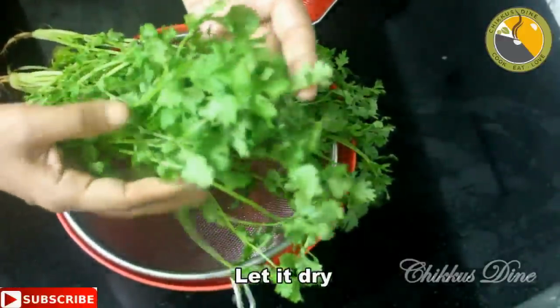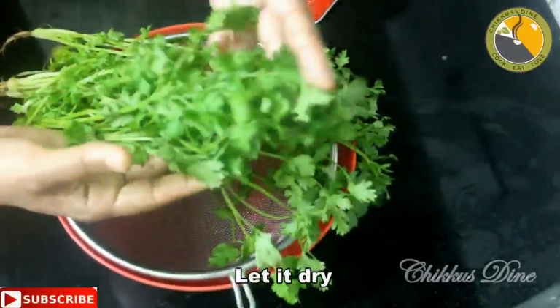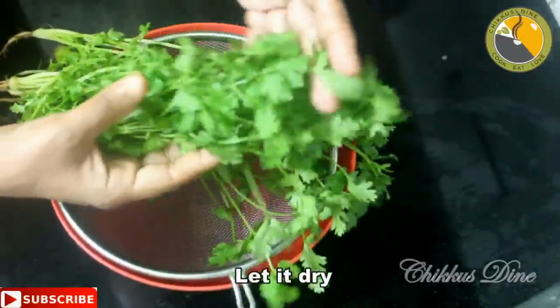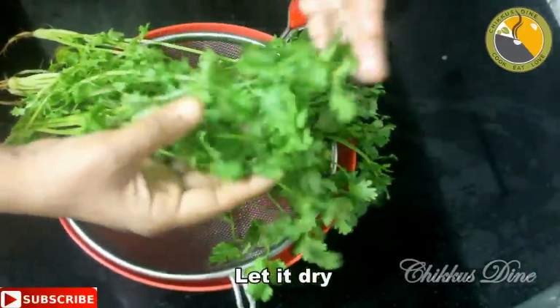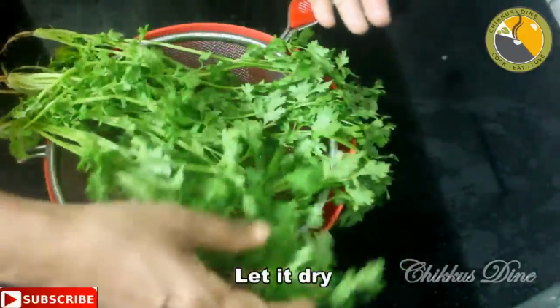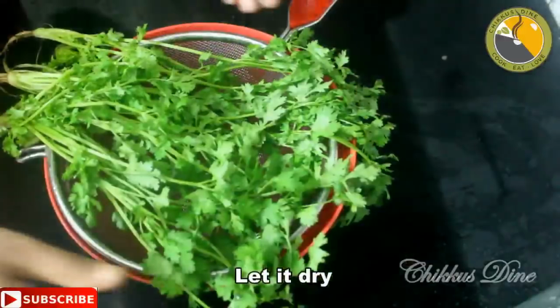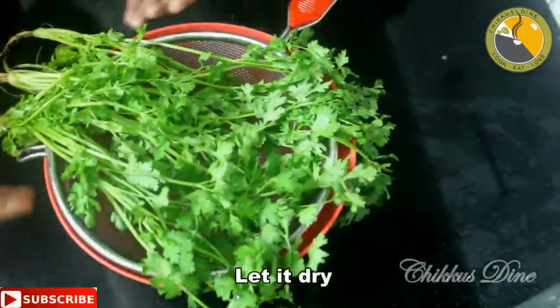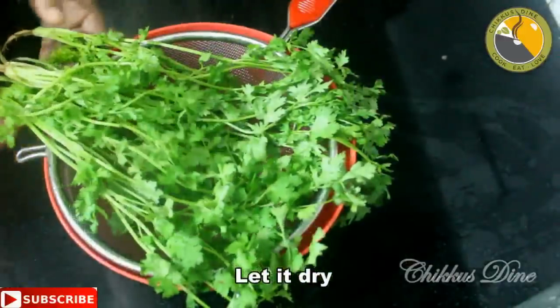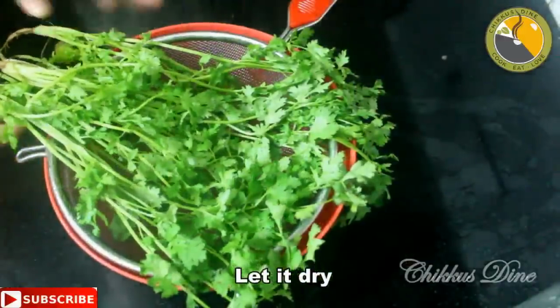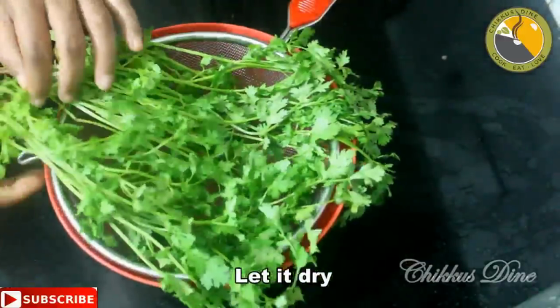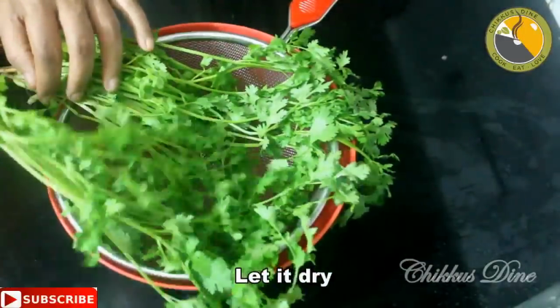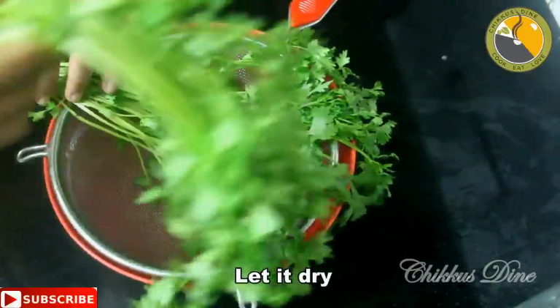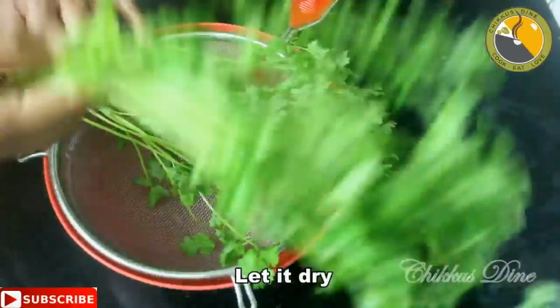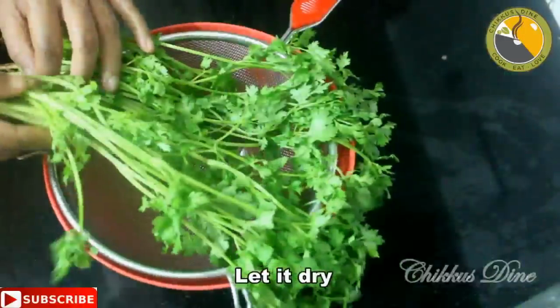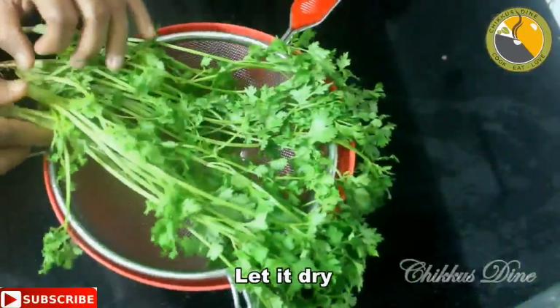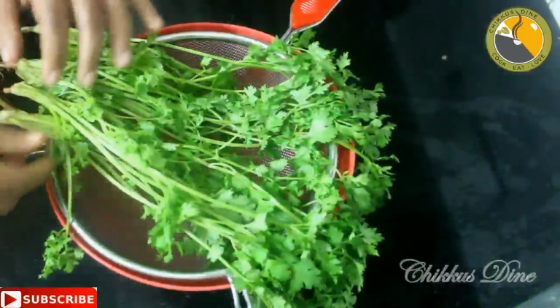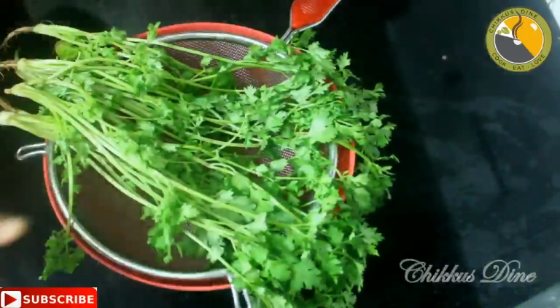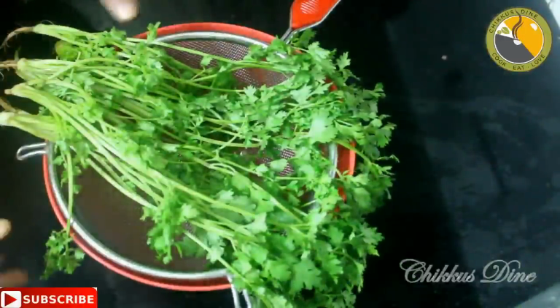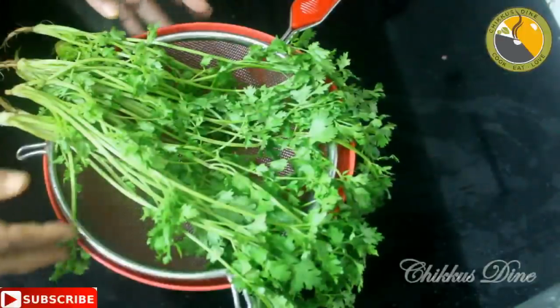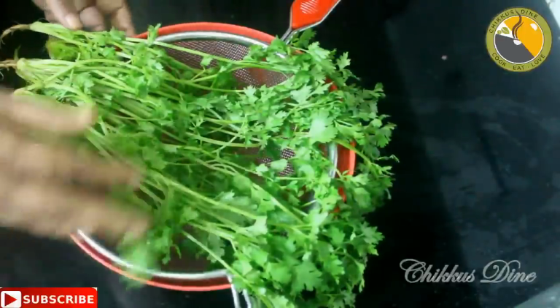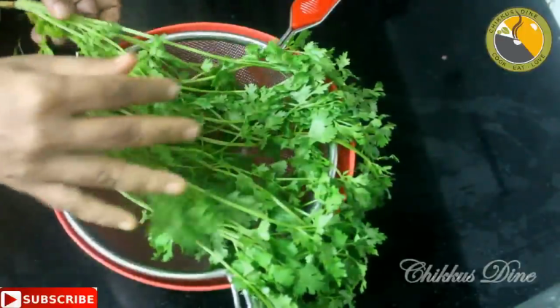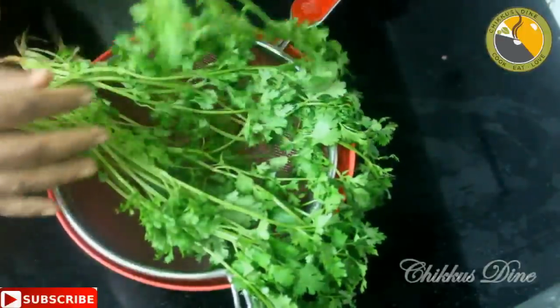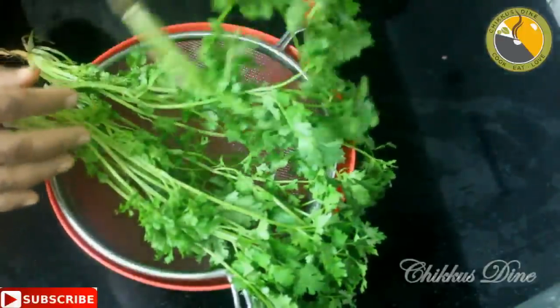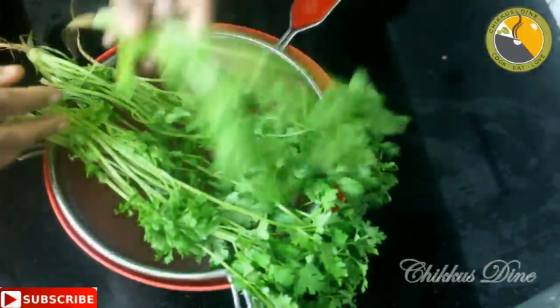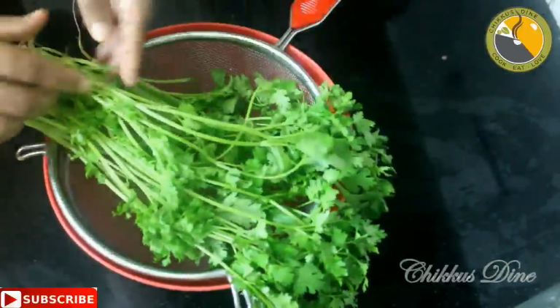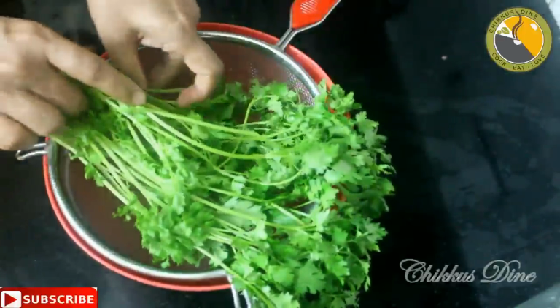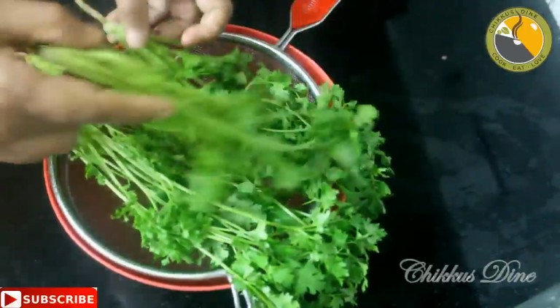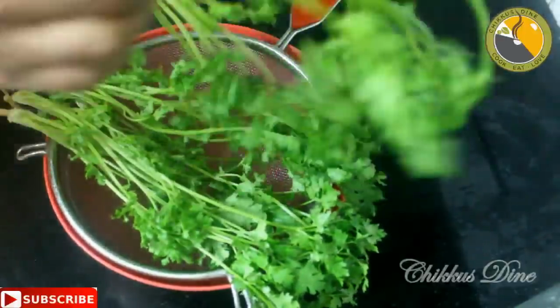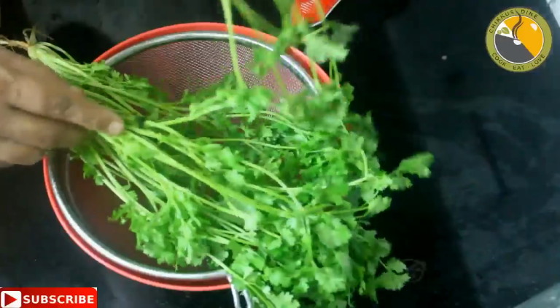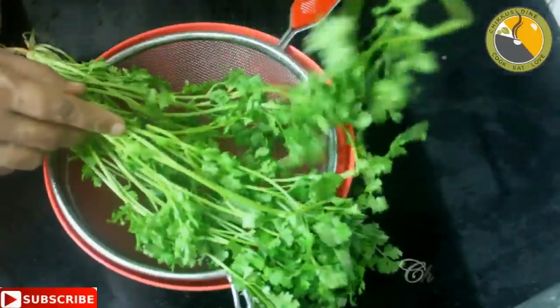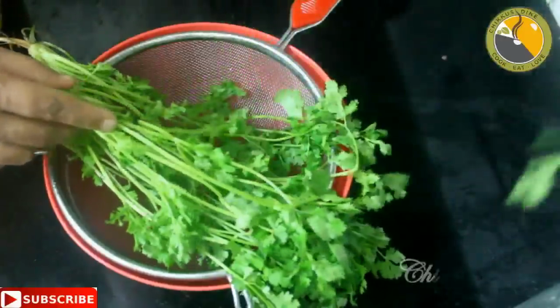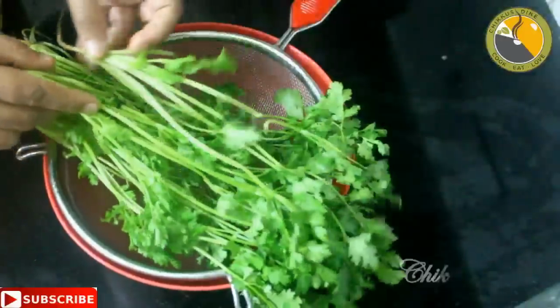This will be done very well. And then we will dry it a little bit. If you put it on a newspaper or paper, then we will dry it a little bit.